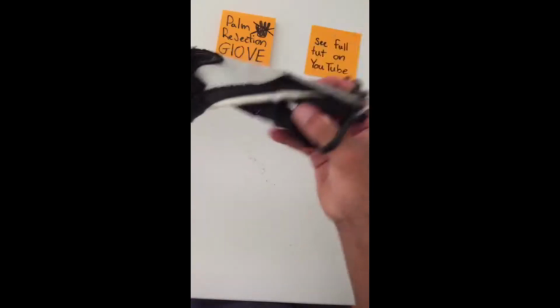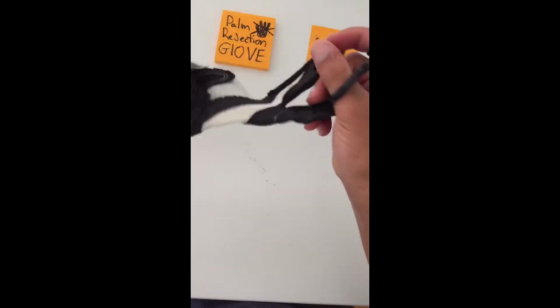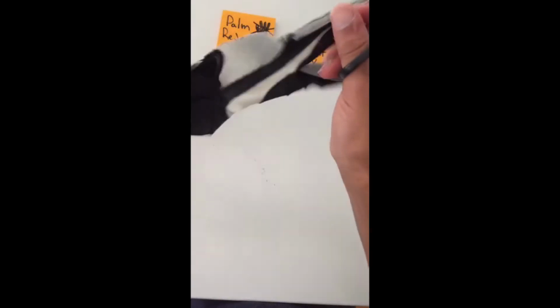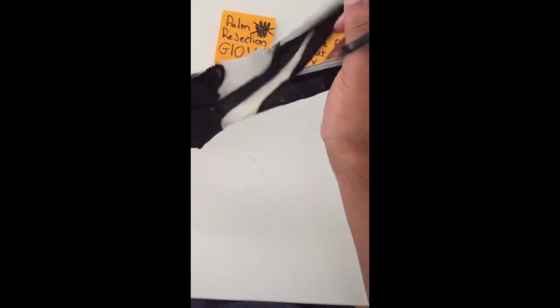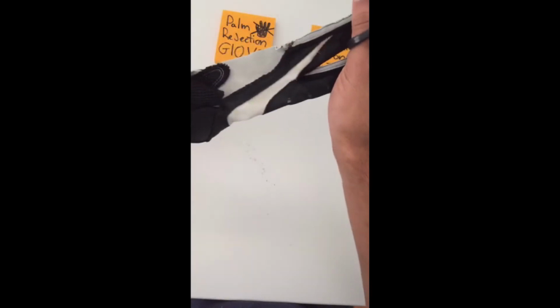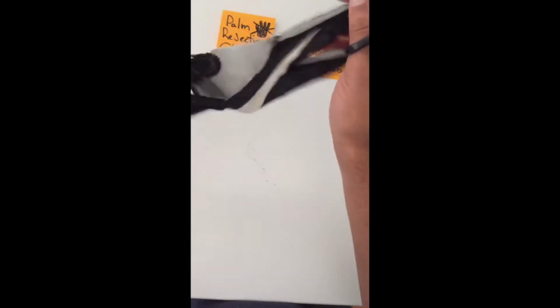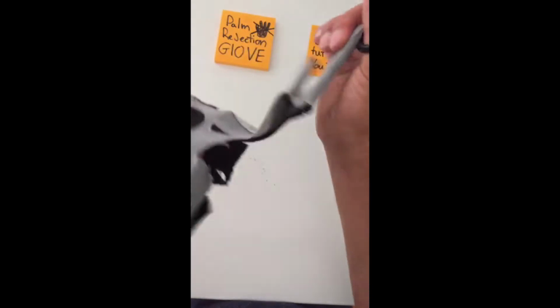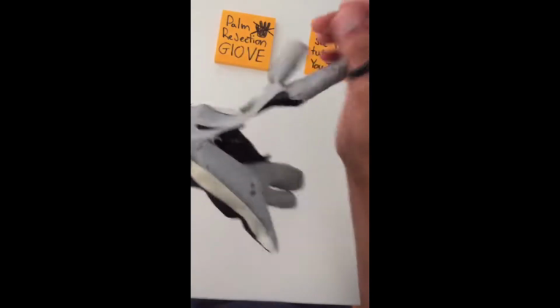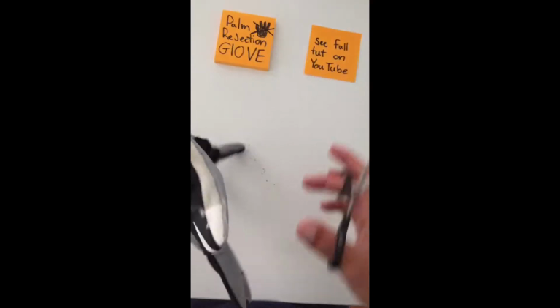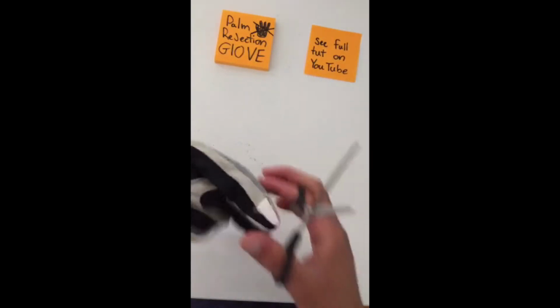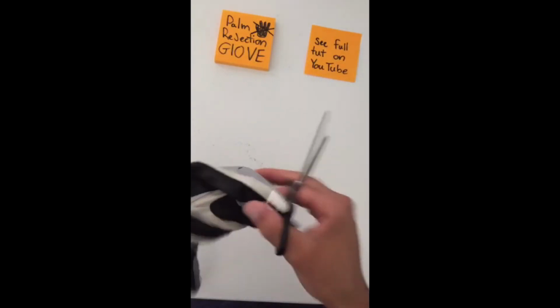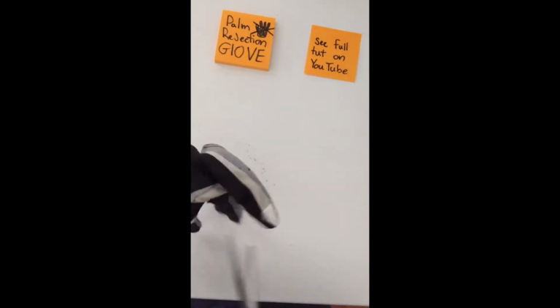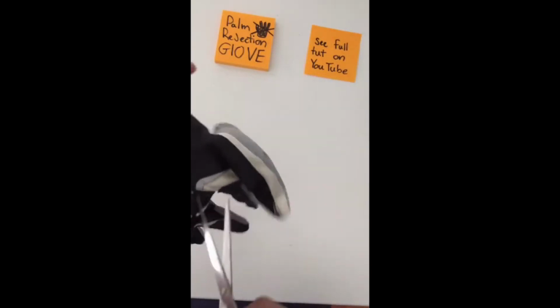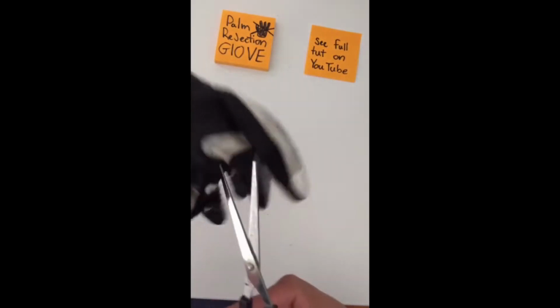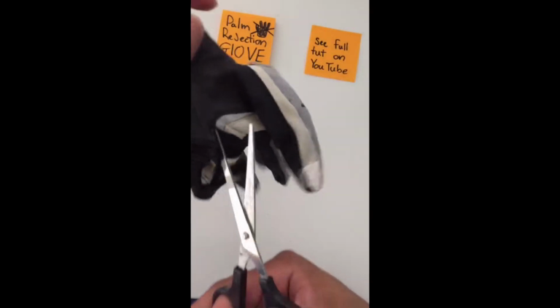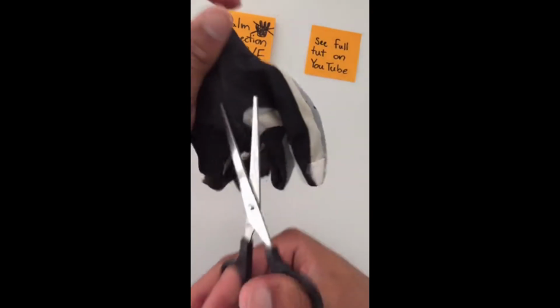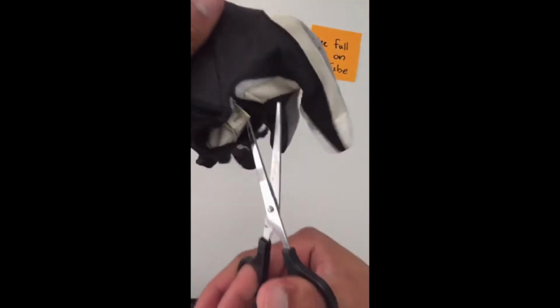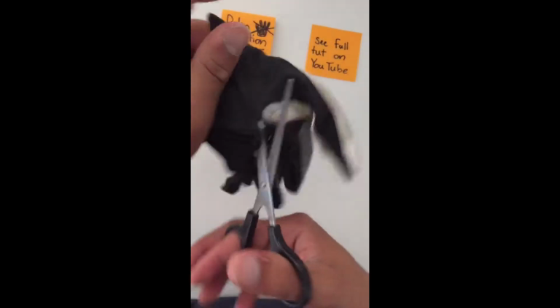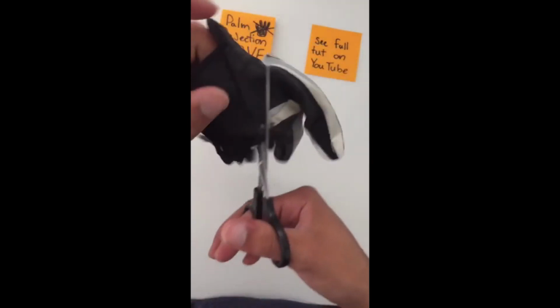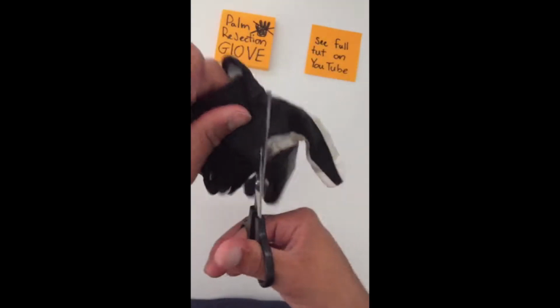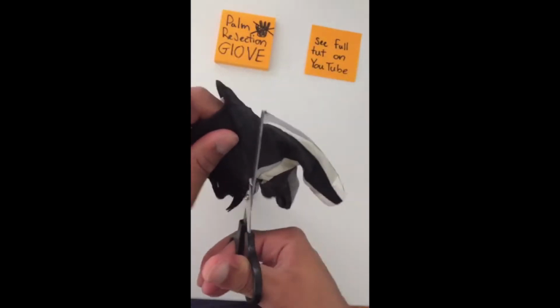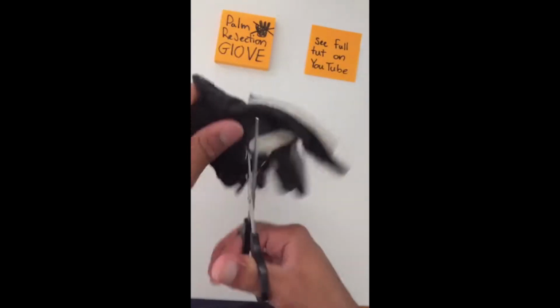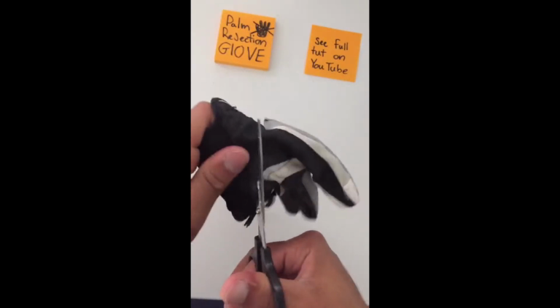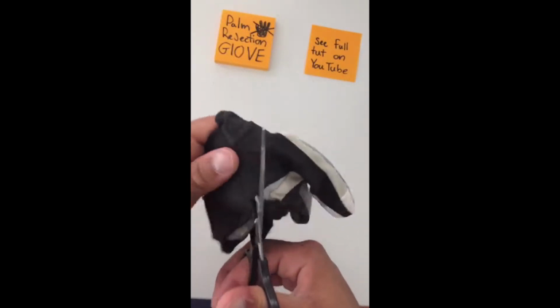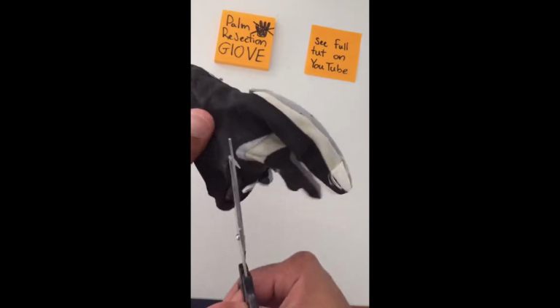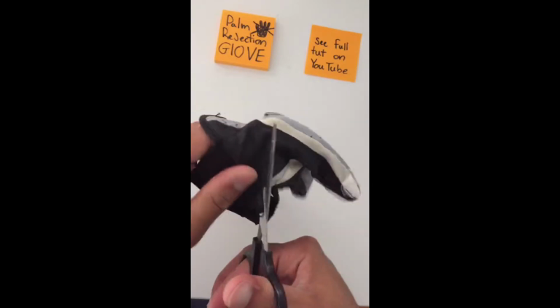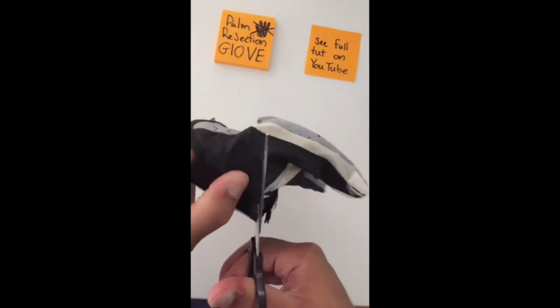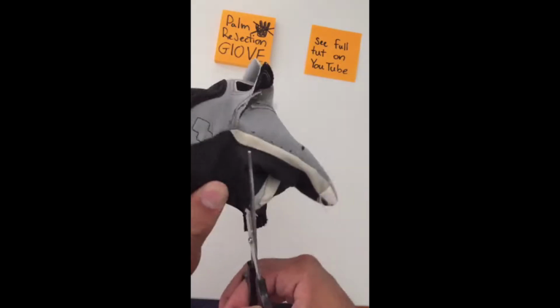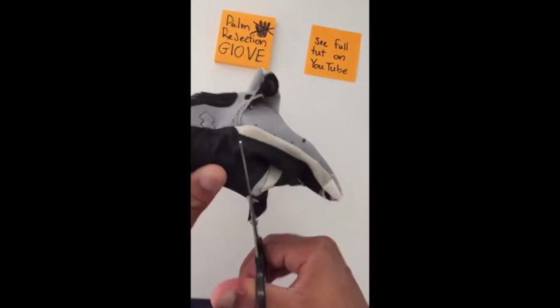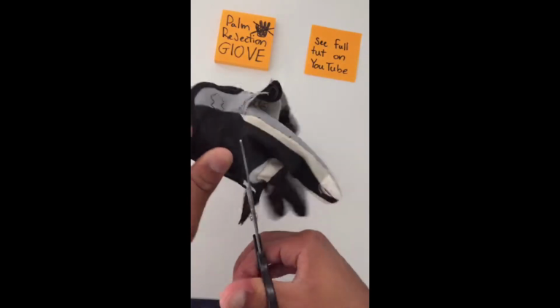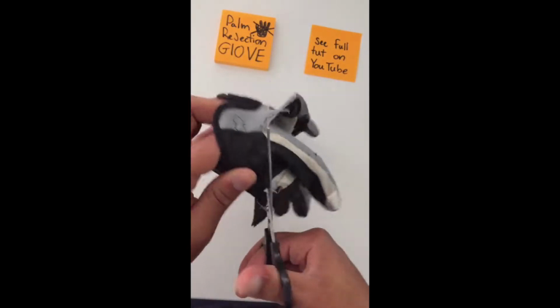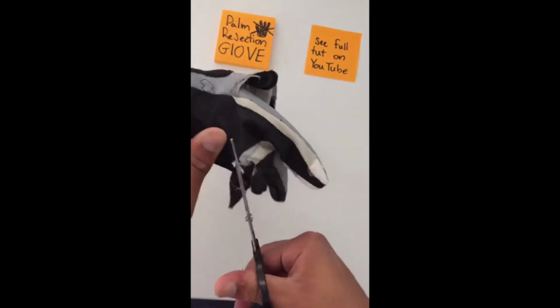Here's double checking. Looks good. You can also buy a little mitten, or you can just wrap some fabric on your hand.